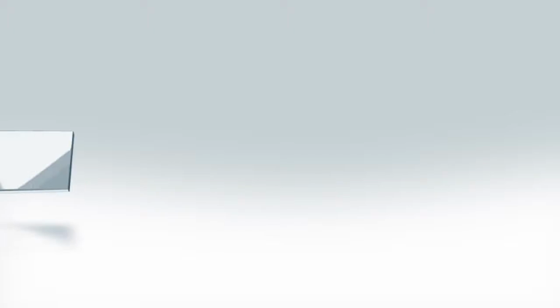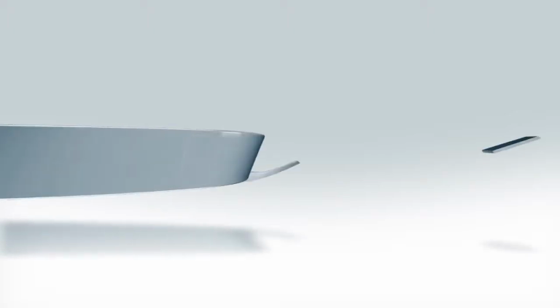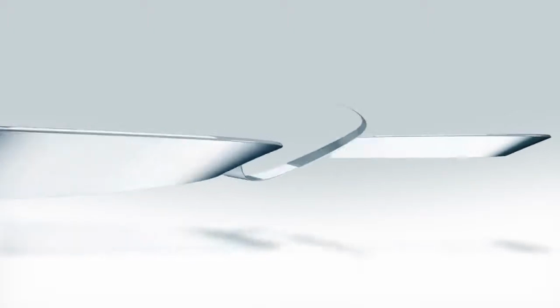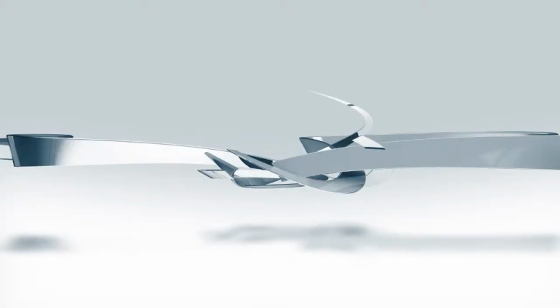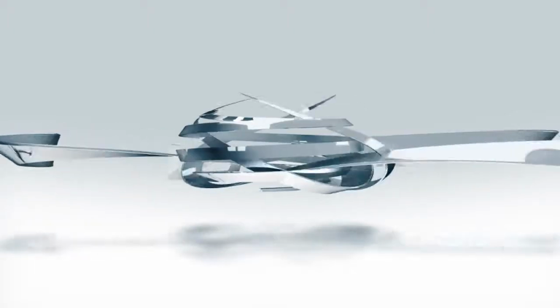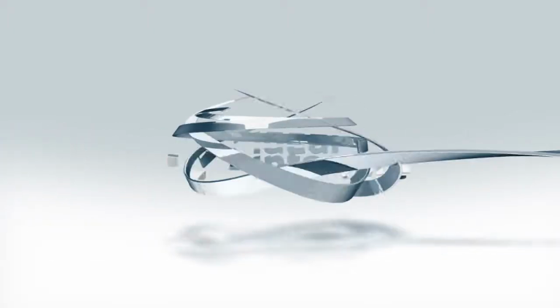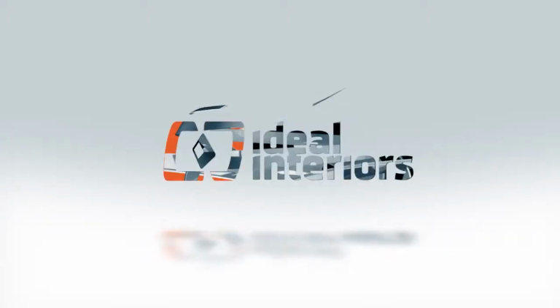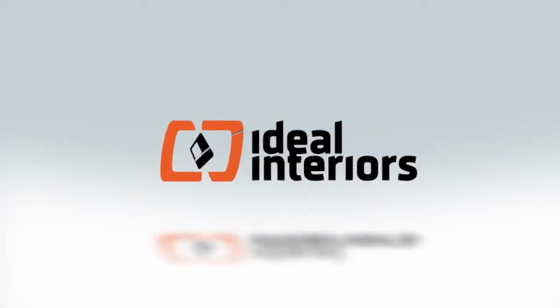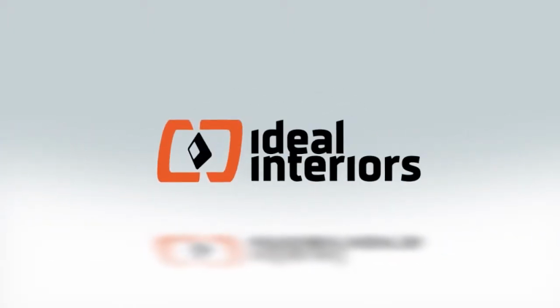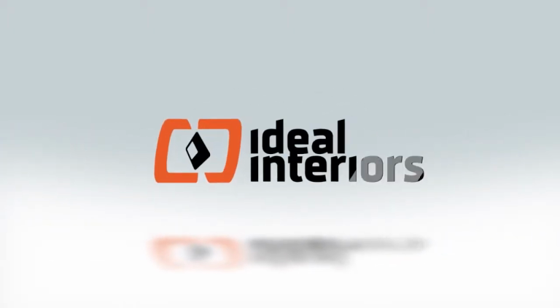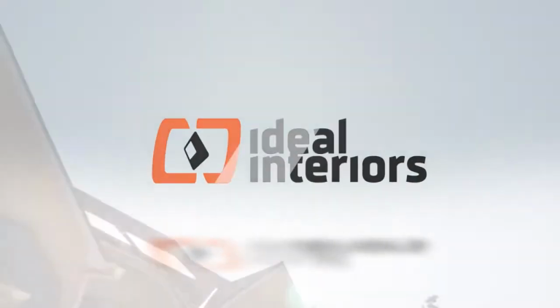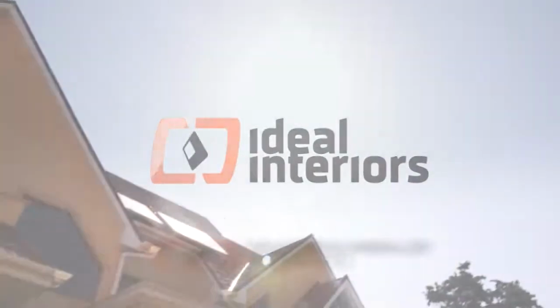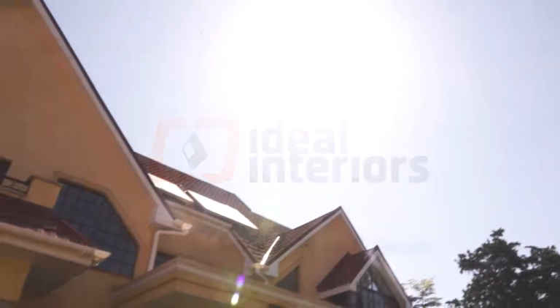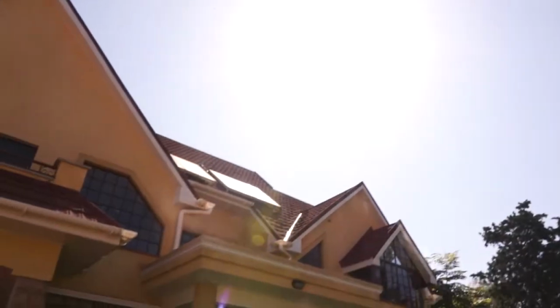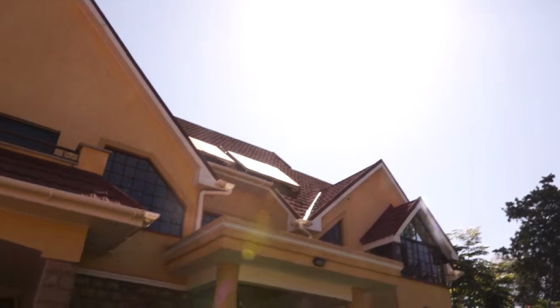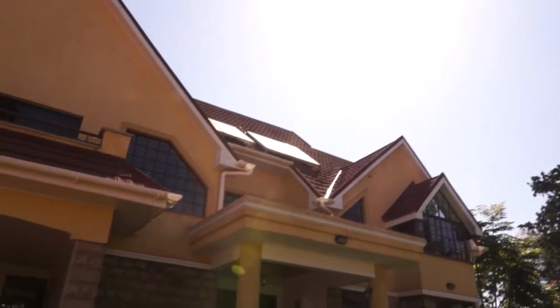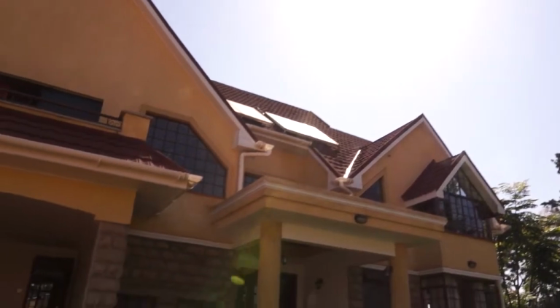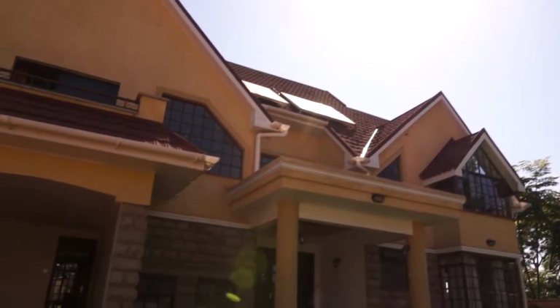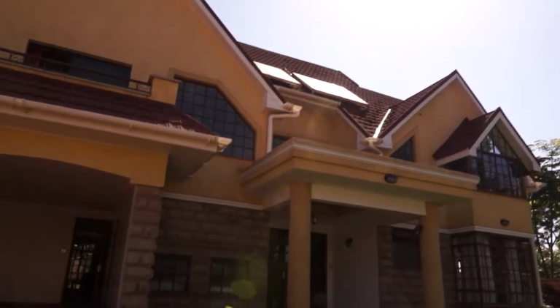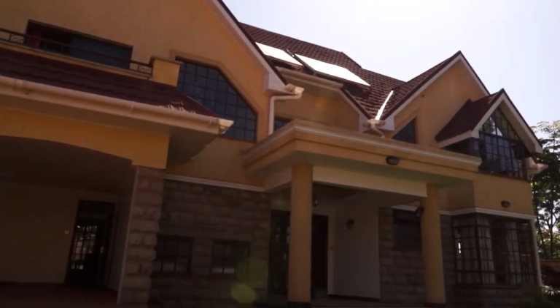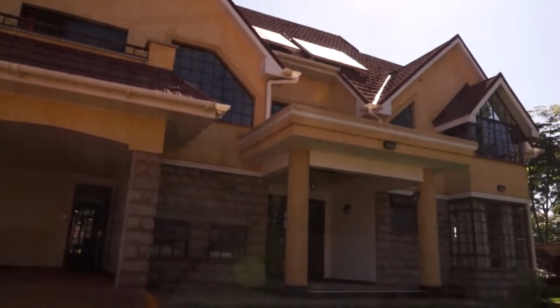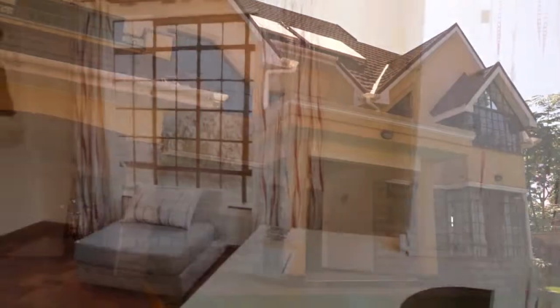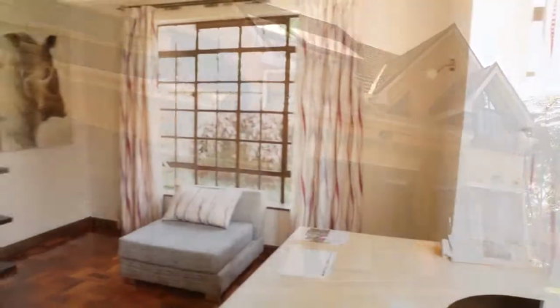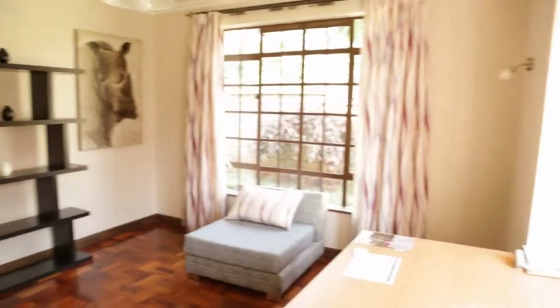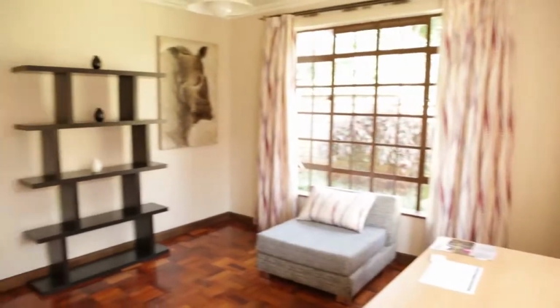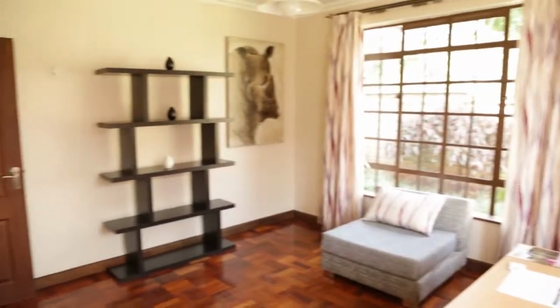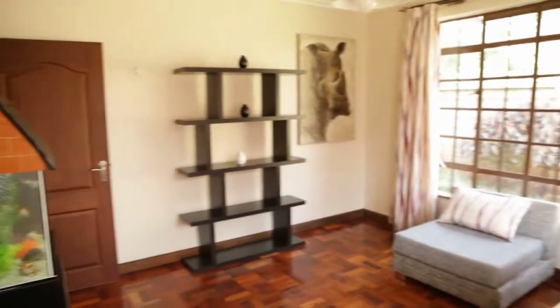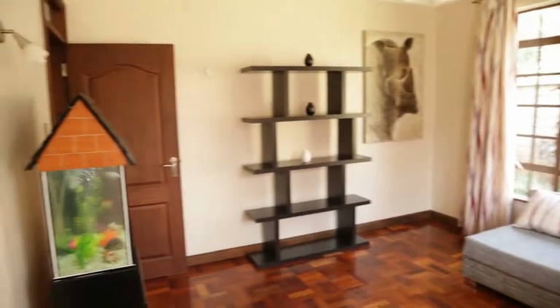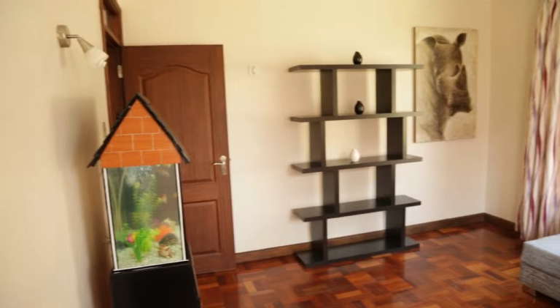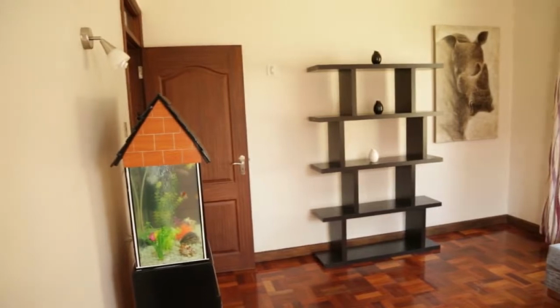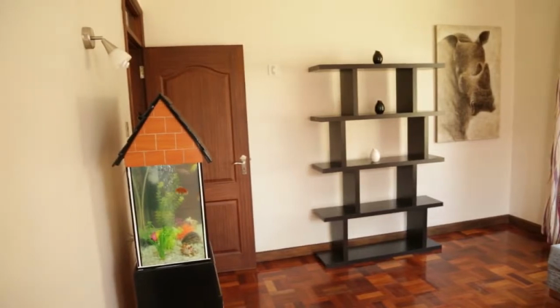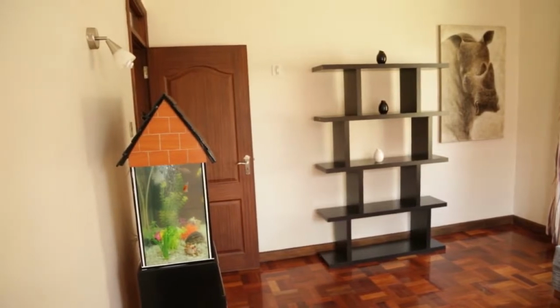This Sunday on the Ideal Interiors TV show, we take a peek into a charming Roseland Springs estate townhouse that combines great function with dazzling form.